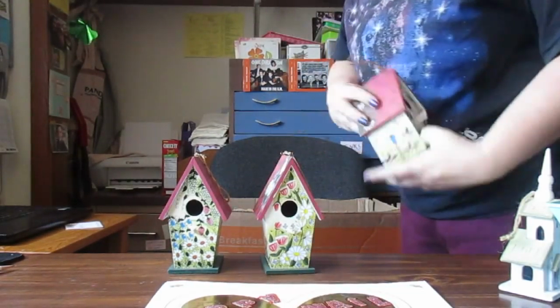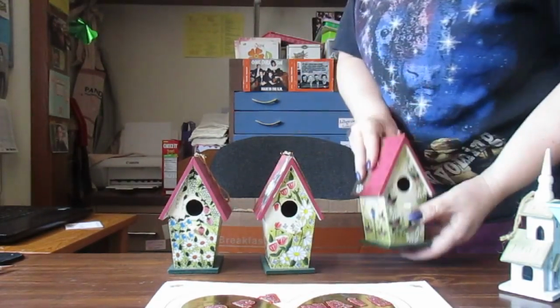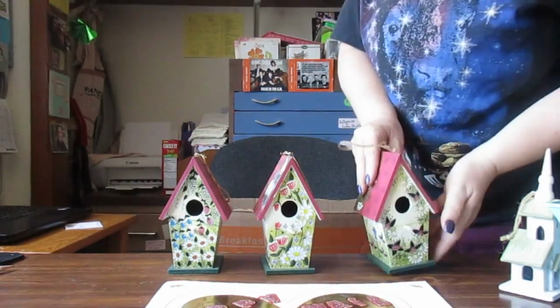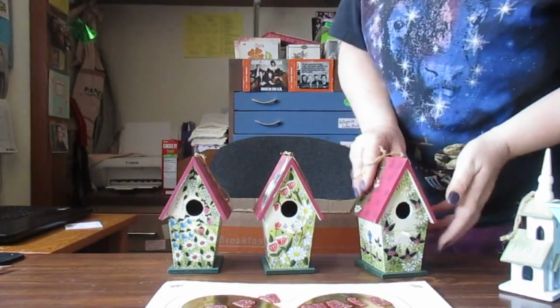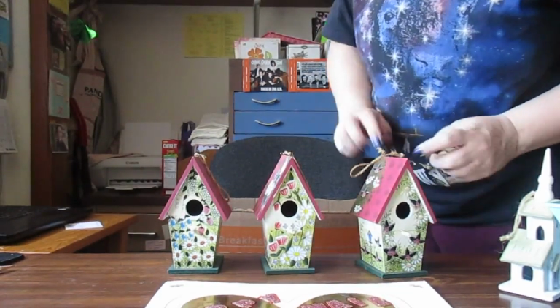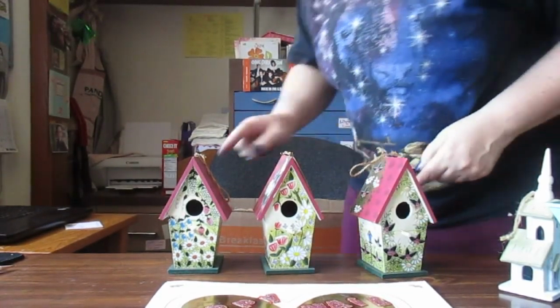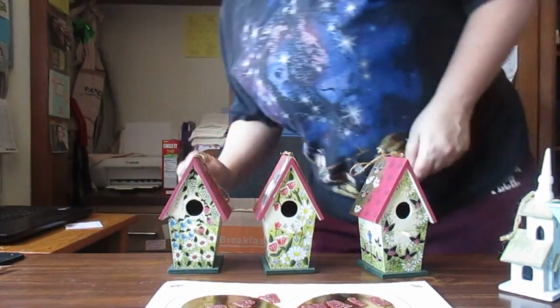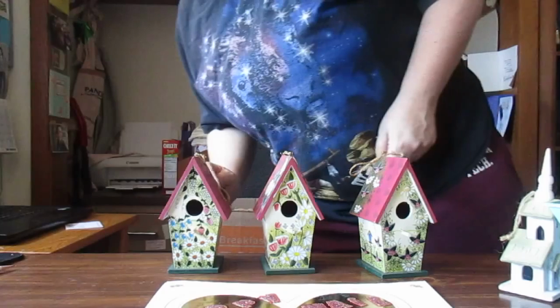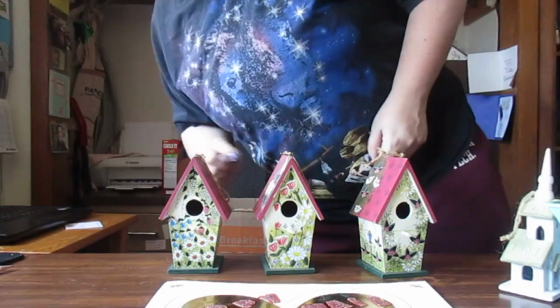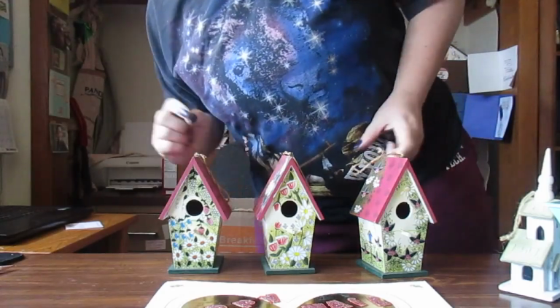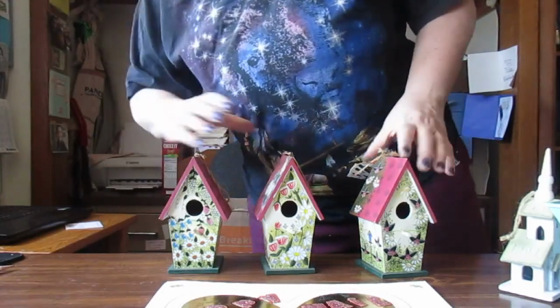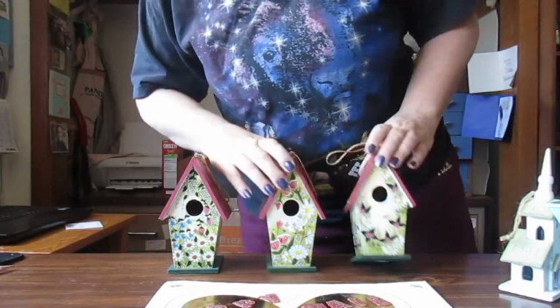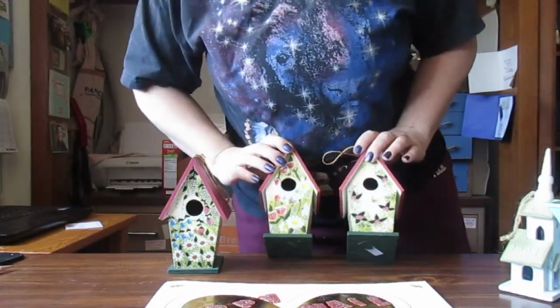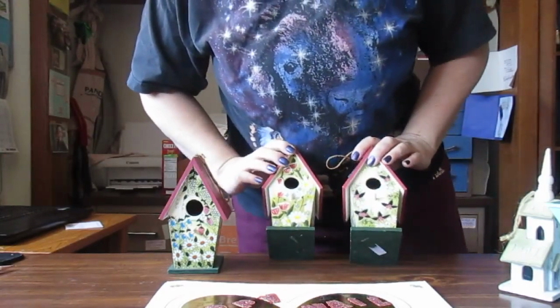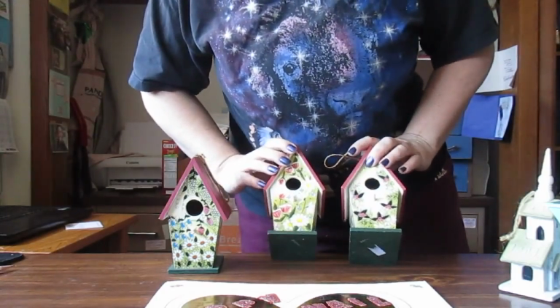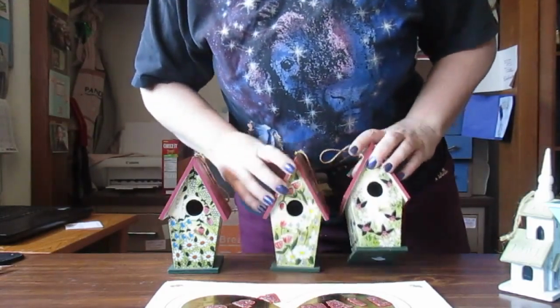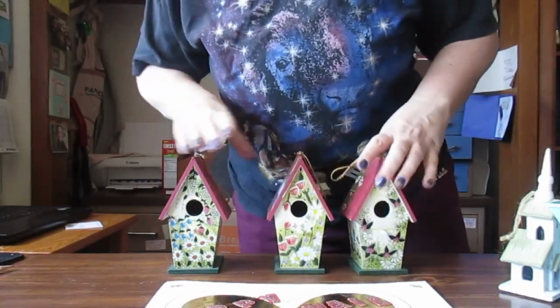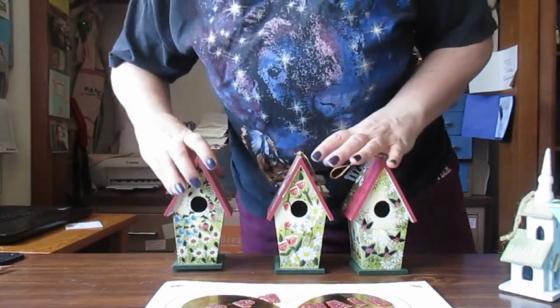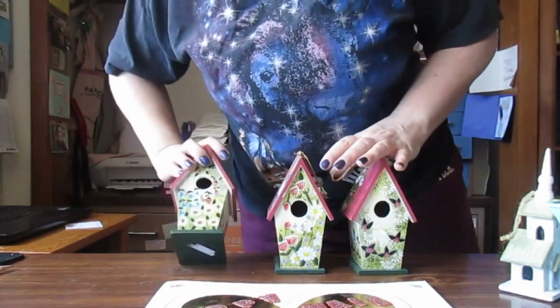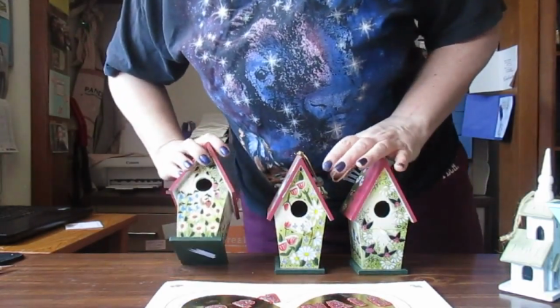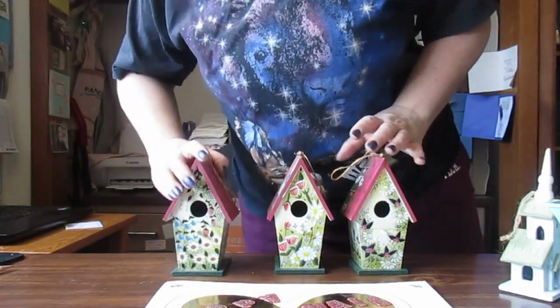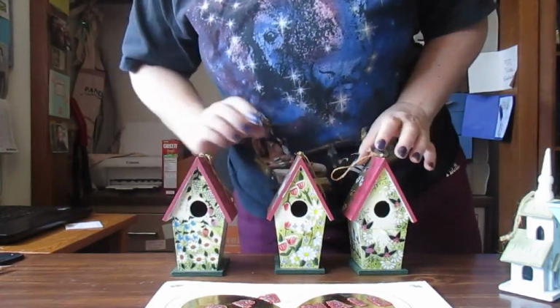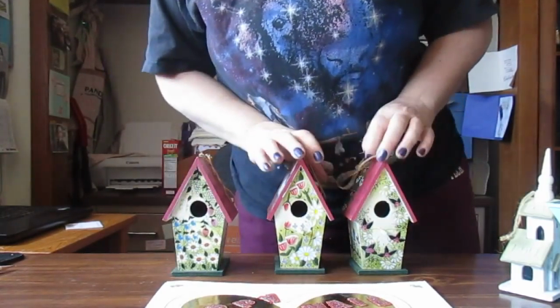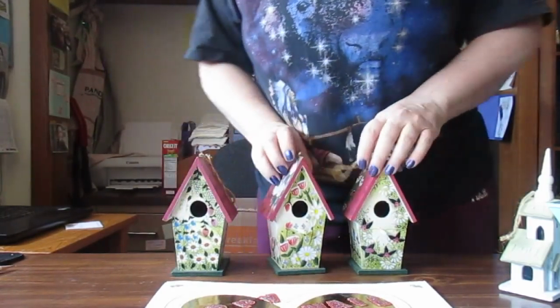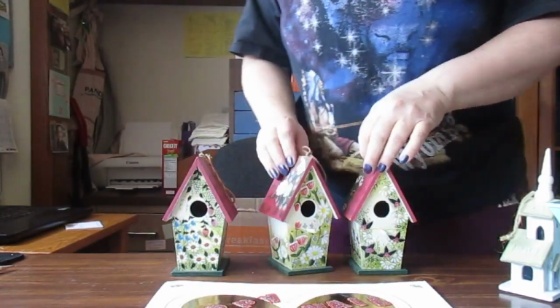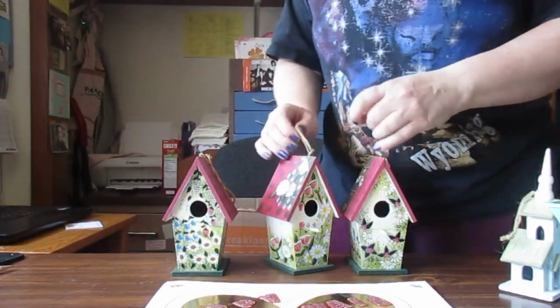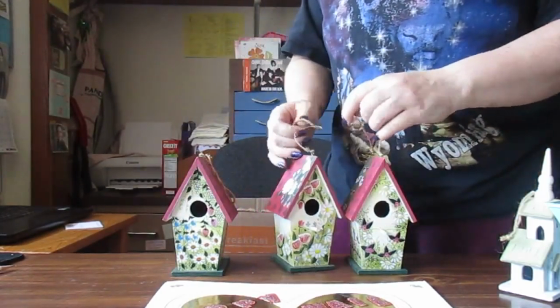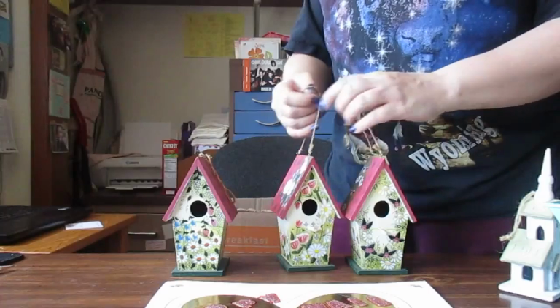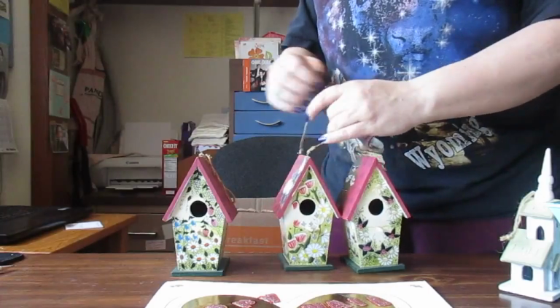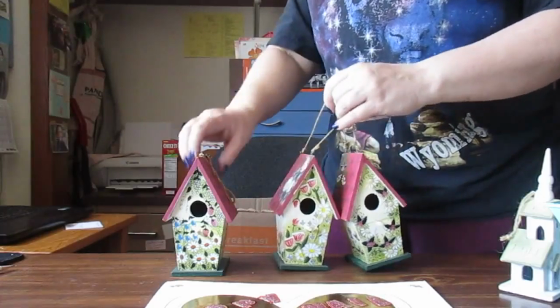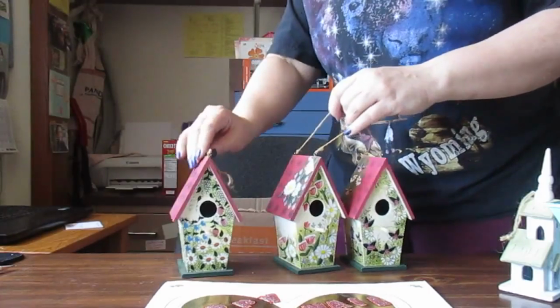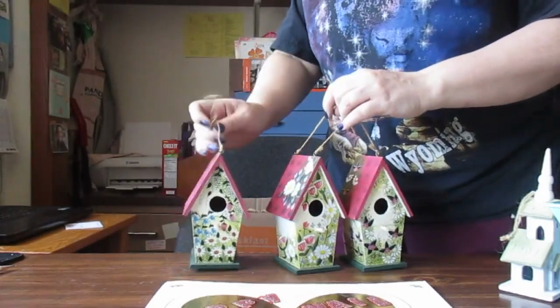I got three birdhouses and they're all different — that's neat. I just realized they're all different. I'm going to hang them up and craft them.